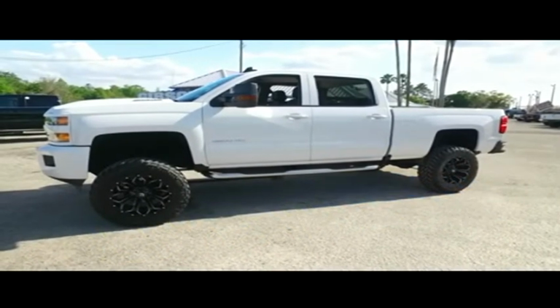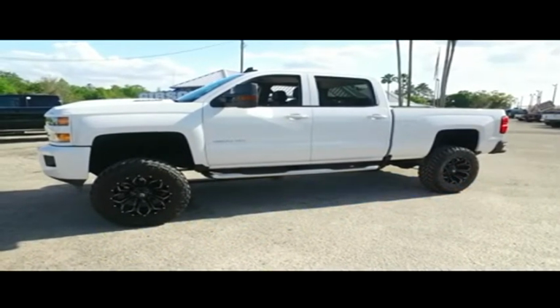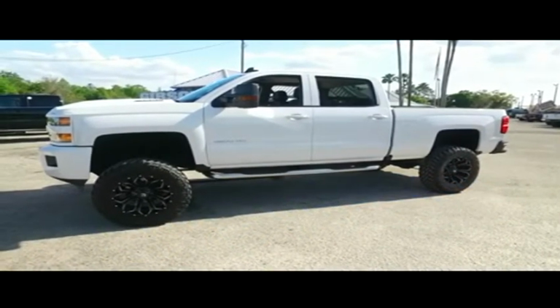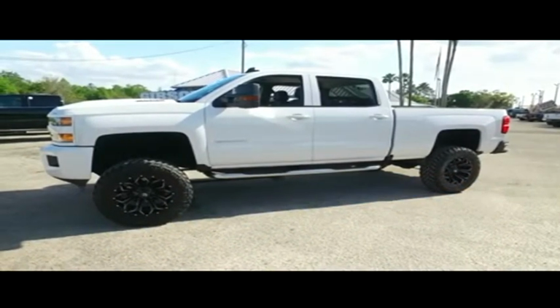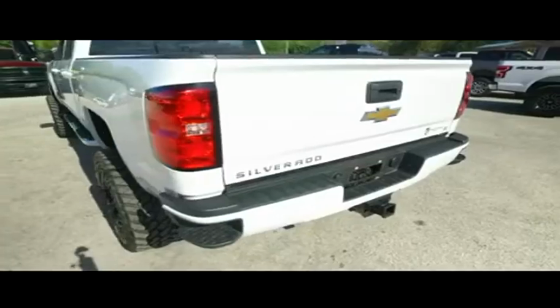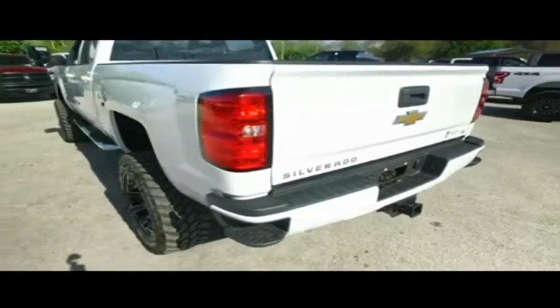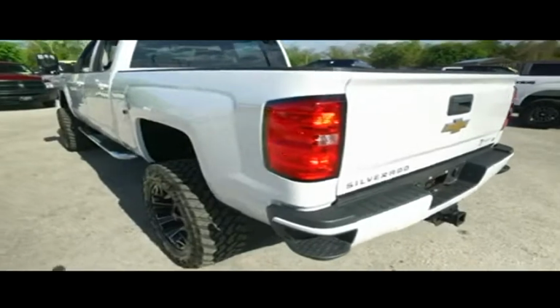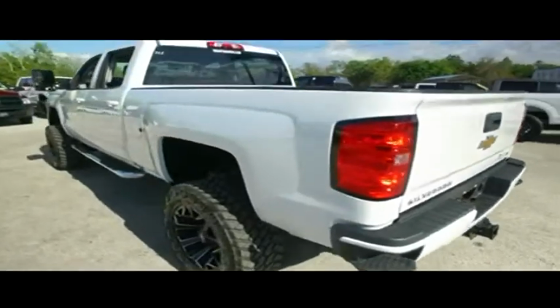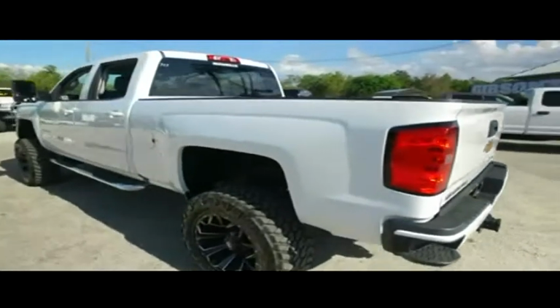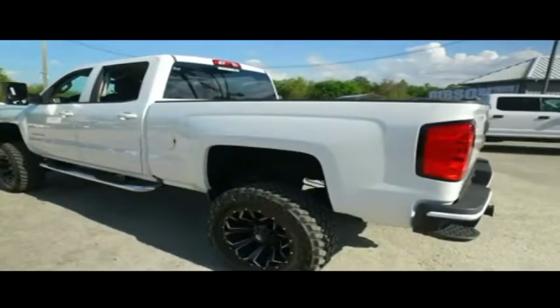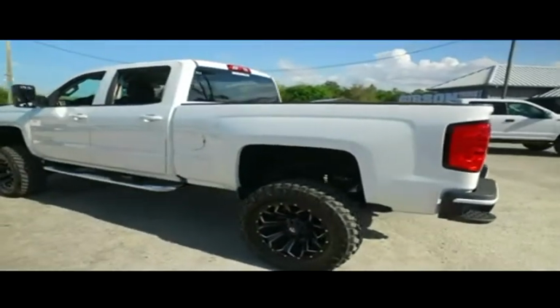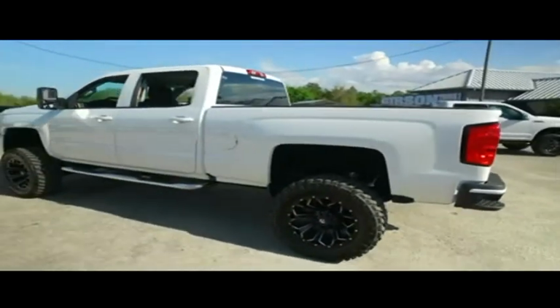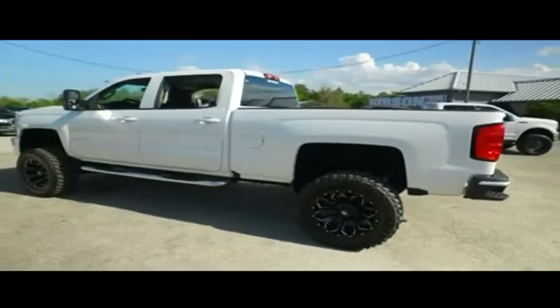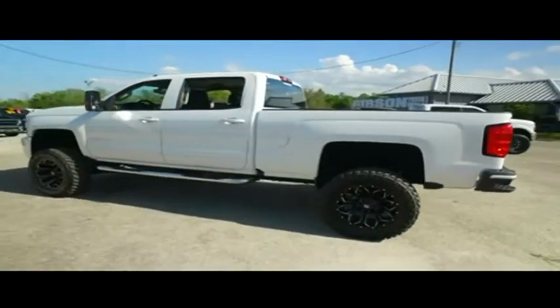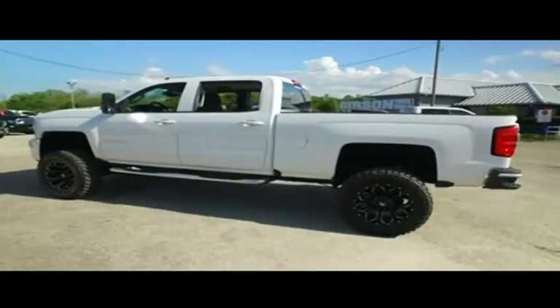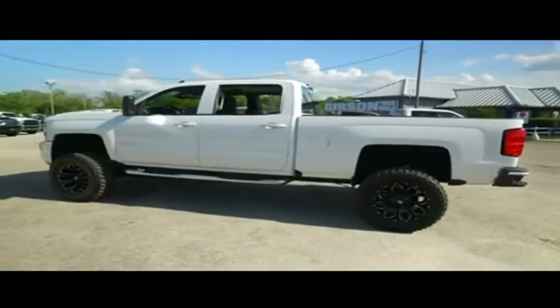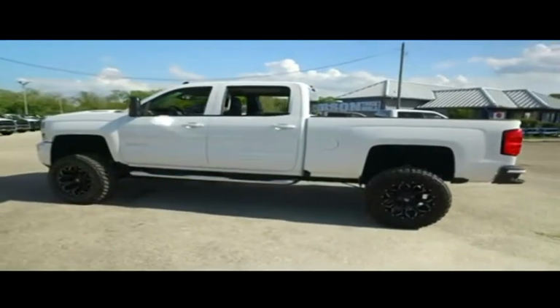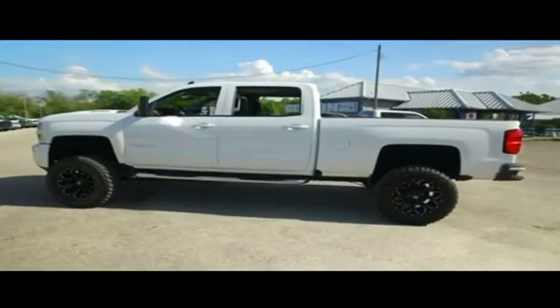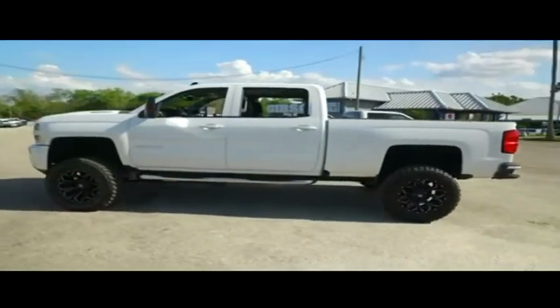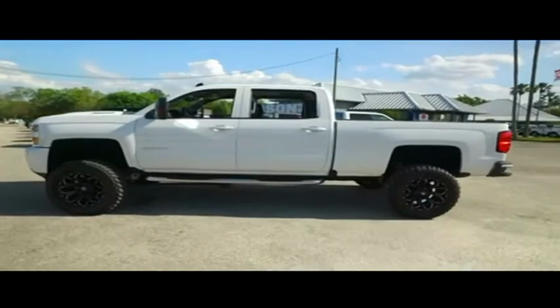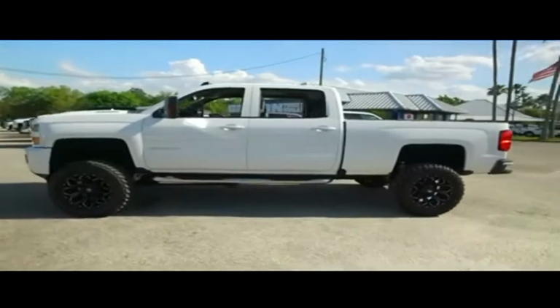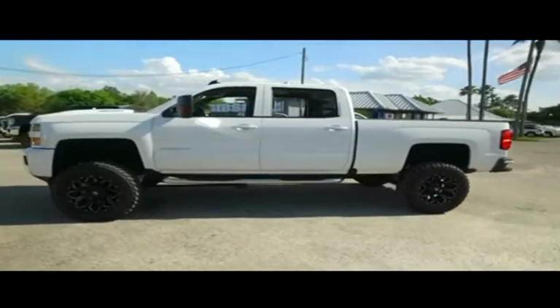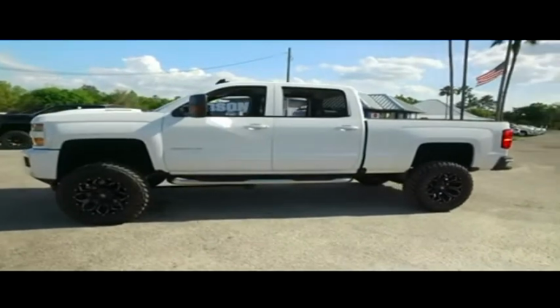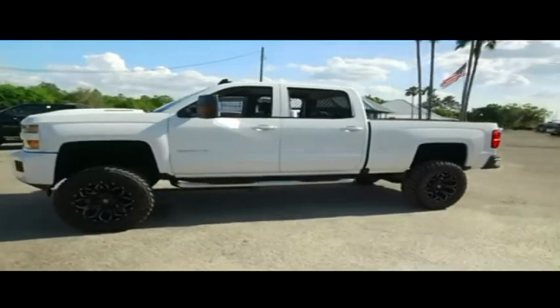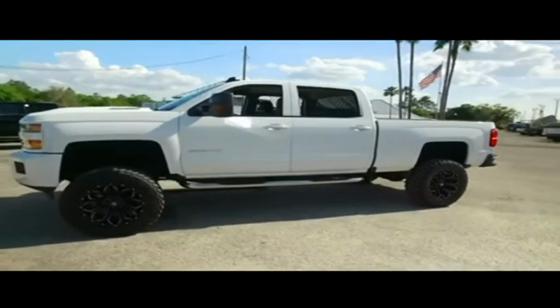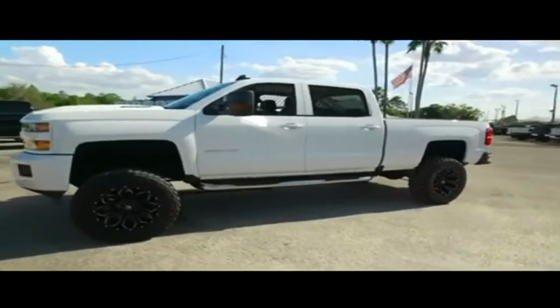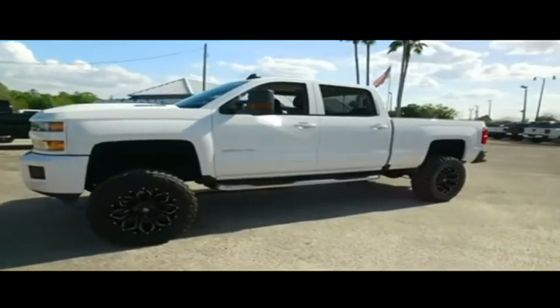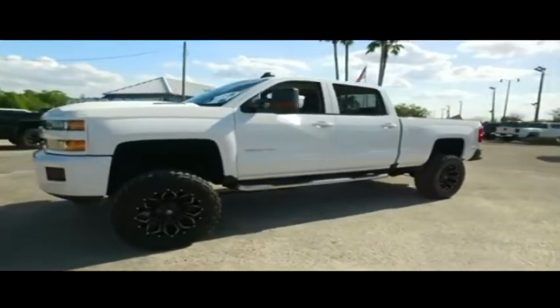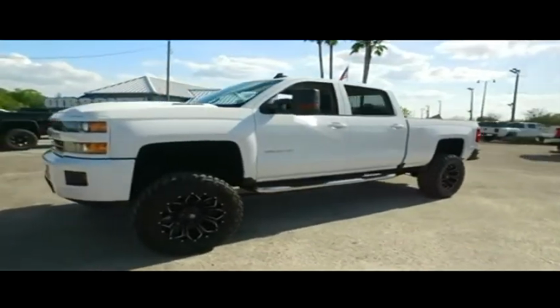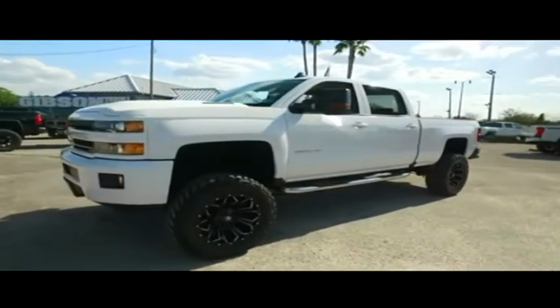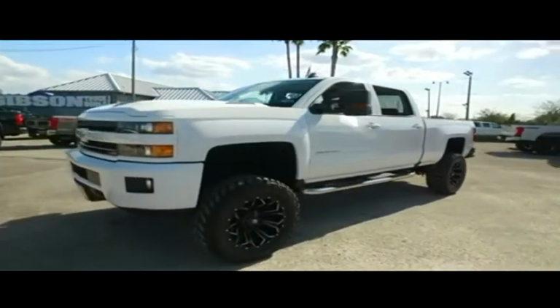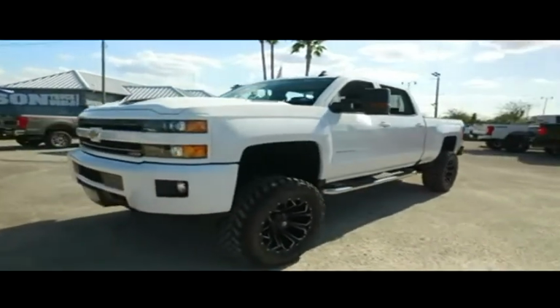Today, Gibson Truck World proudly presents this beautiful 2018 look at extreme Chevy Silverado 2500, with that Duramax Mad Max Muscle Allison transmission — a brand new lifted monster with the Z71 package.